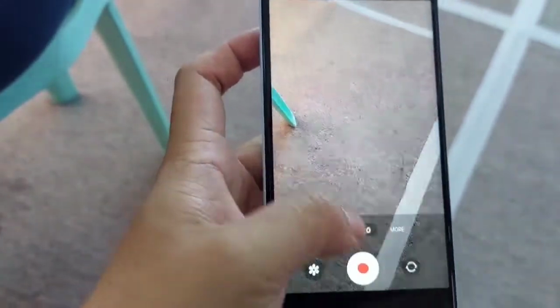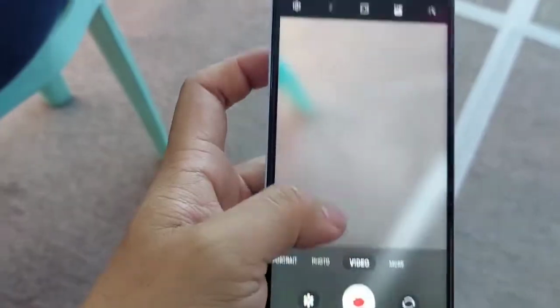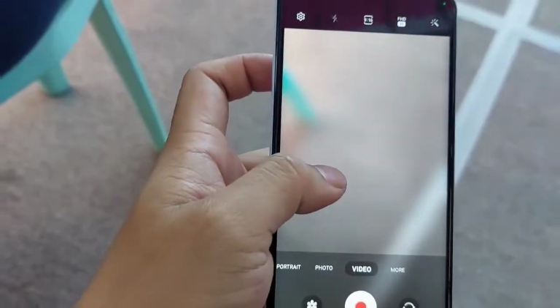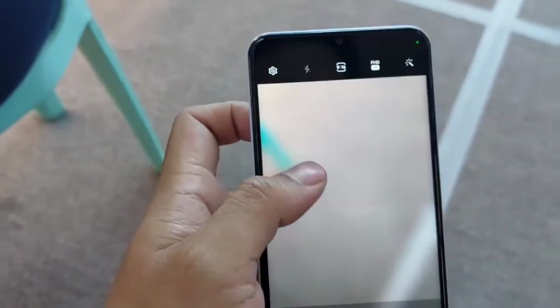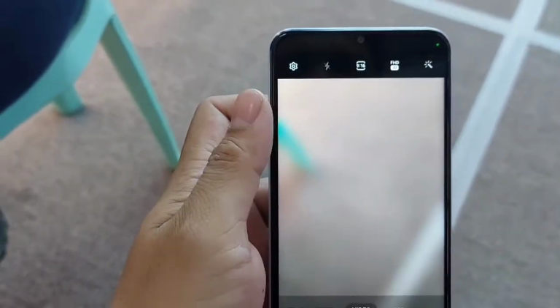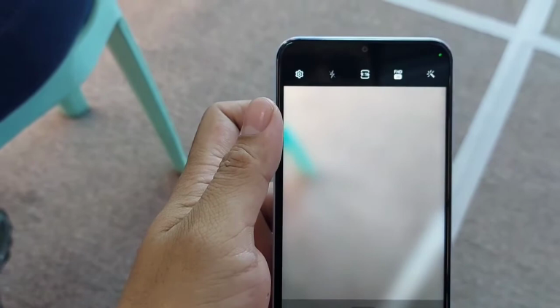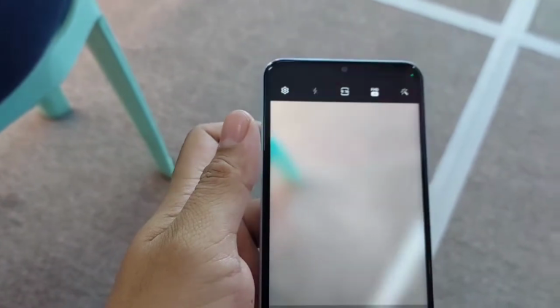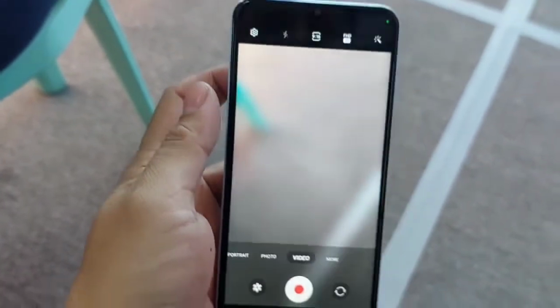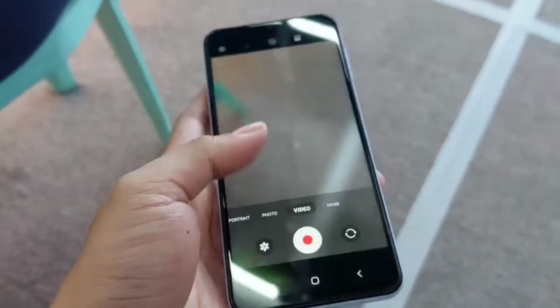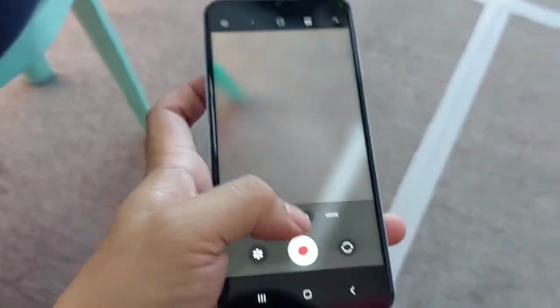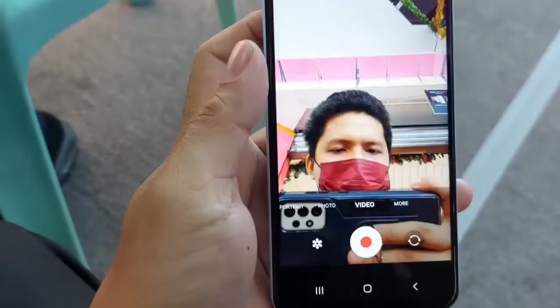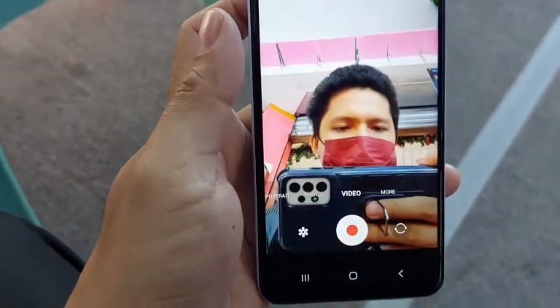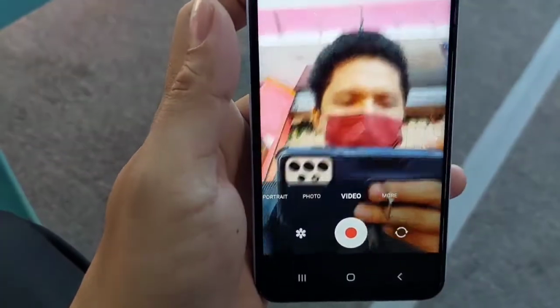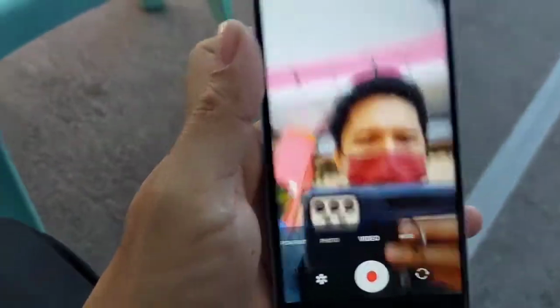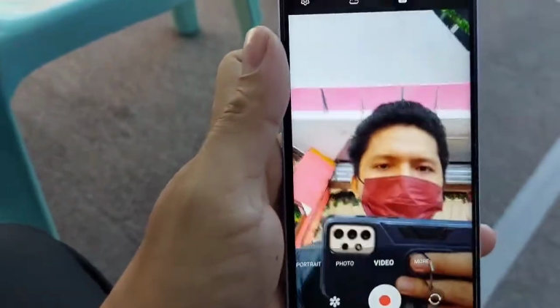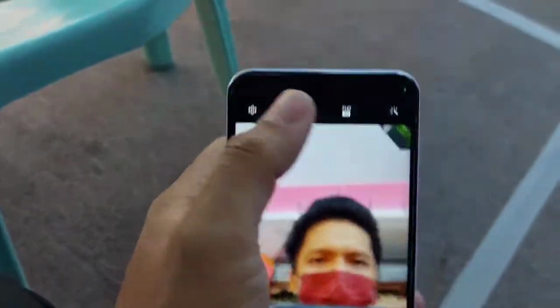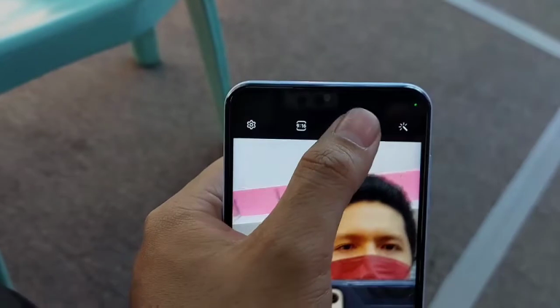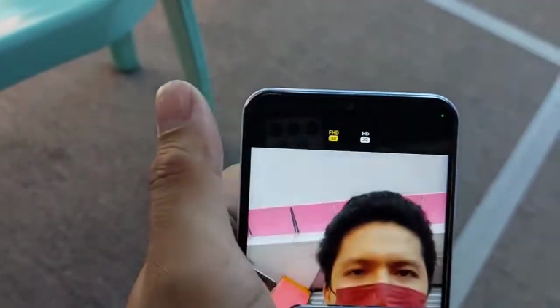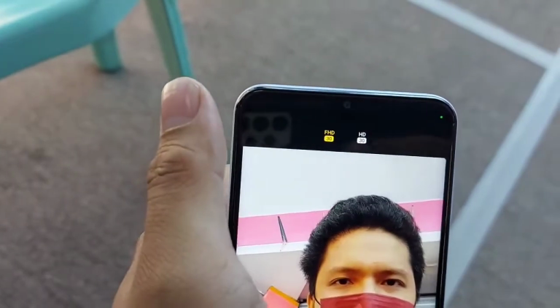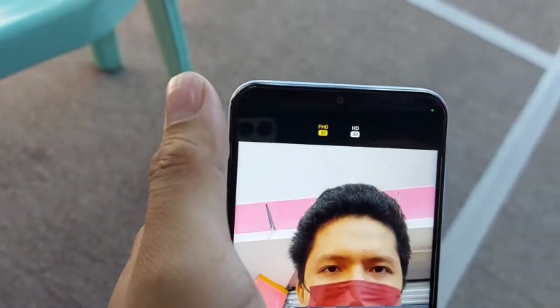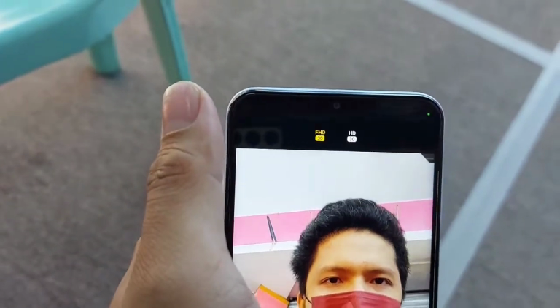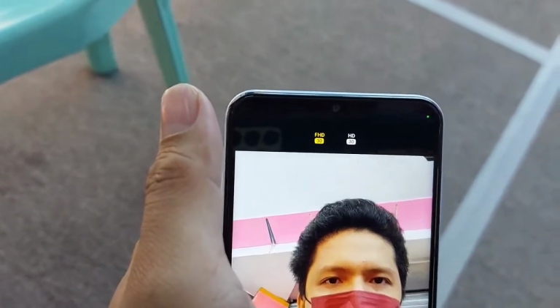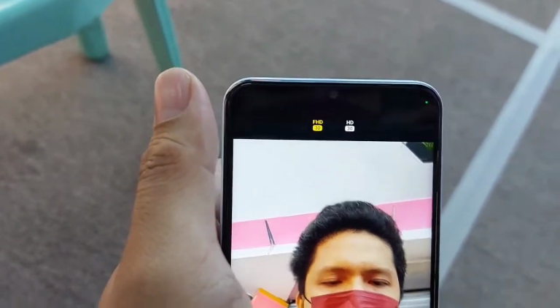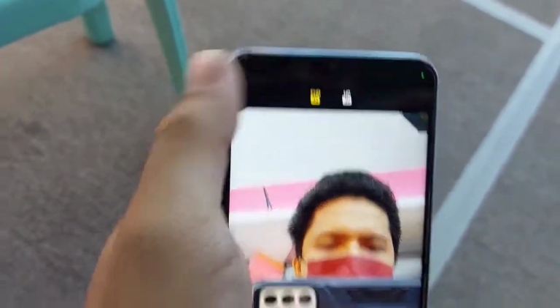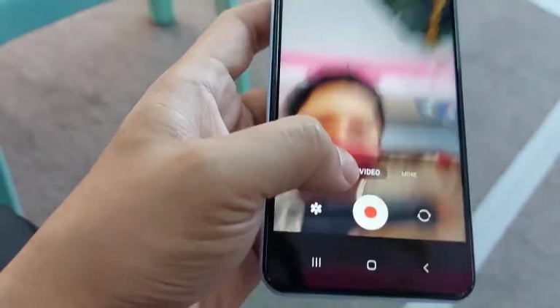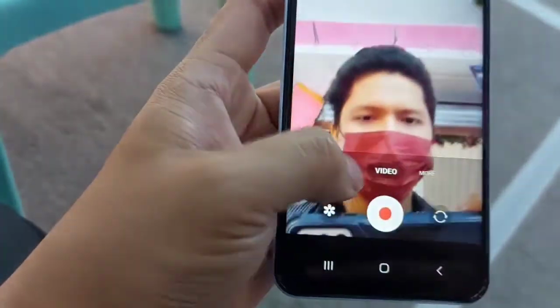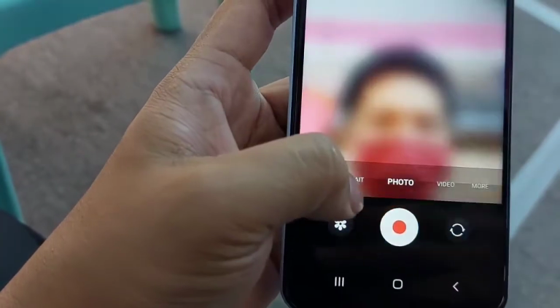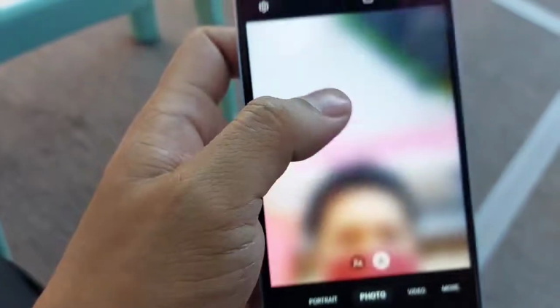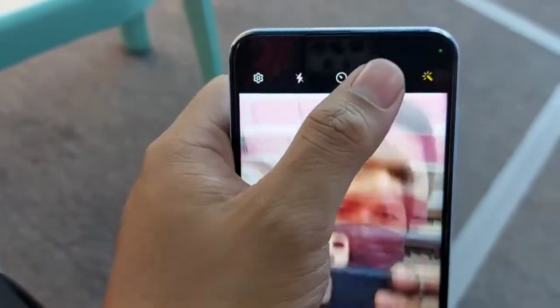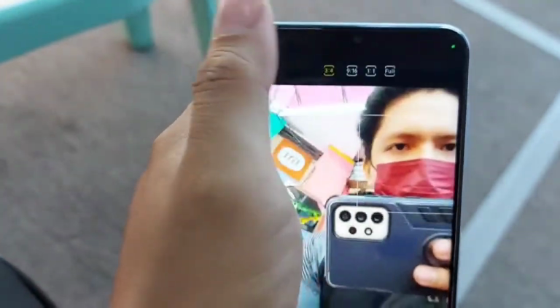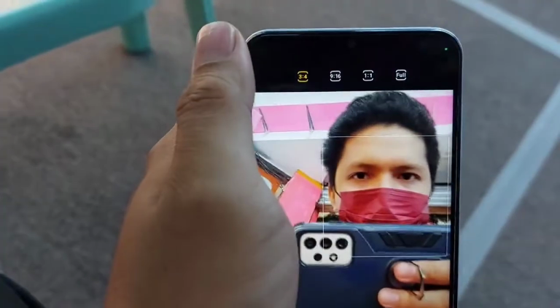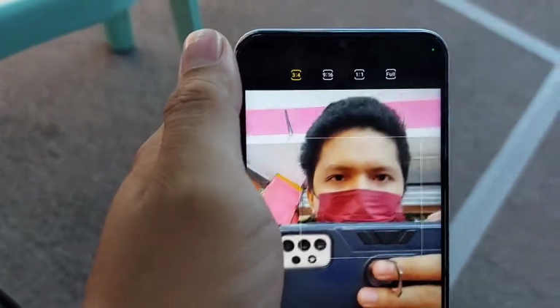Sa front camera naman: Full HD at 30 frames per second. And HD at 30 frames per second din. Sa photo, wide lang din siya.